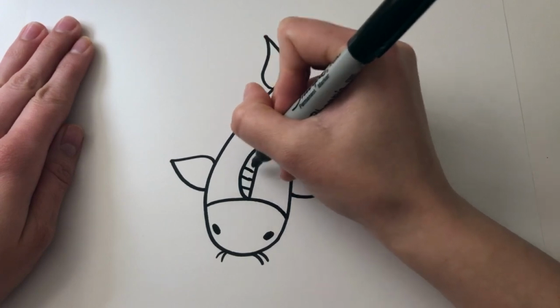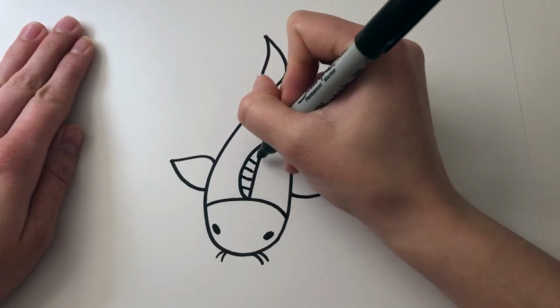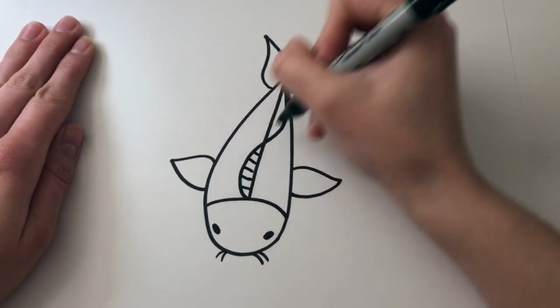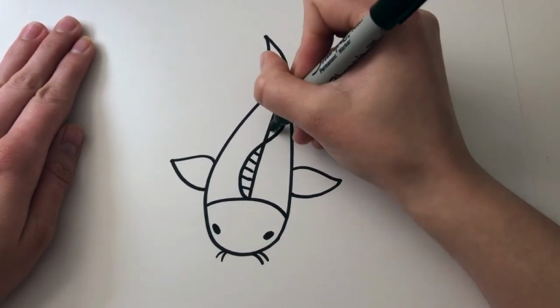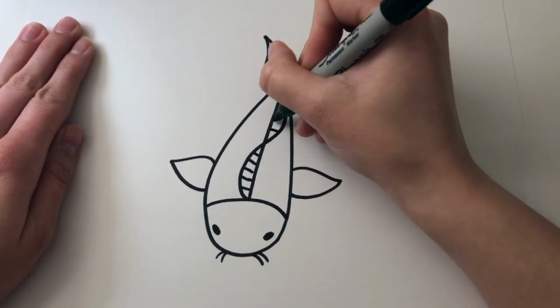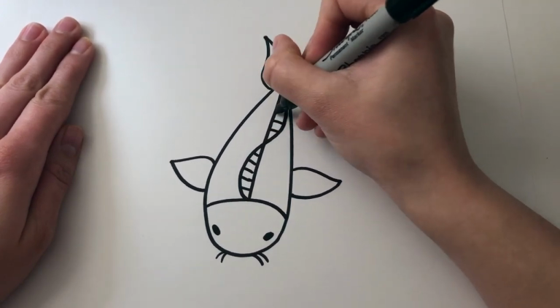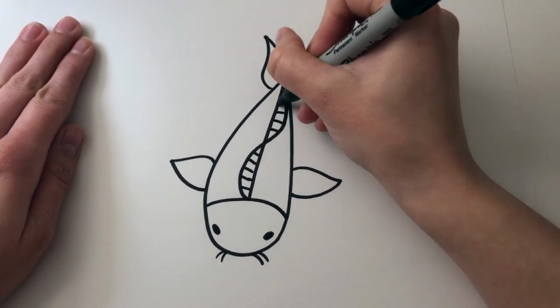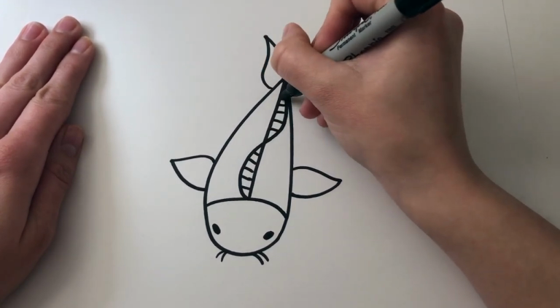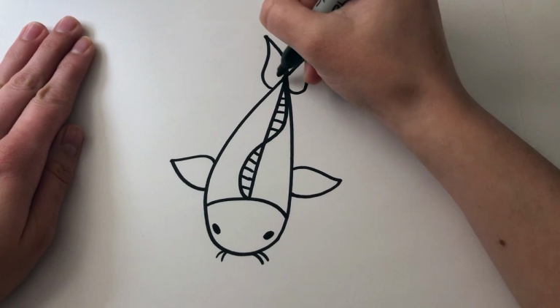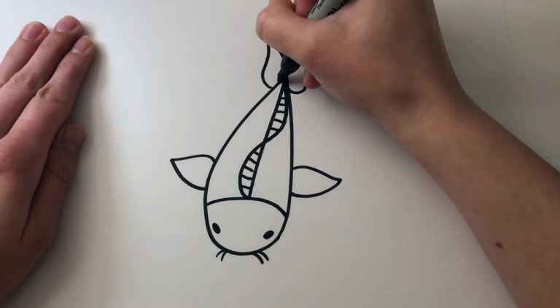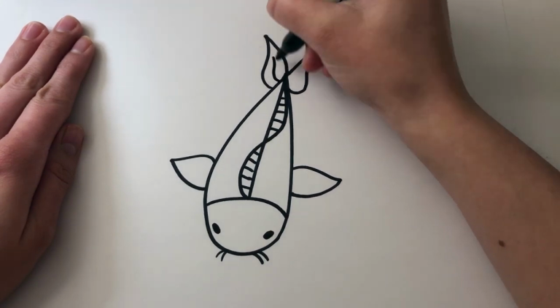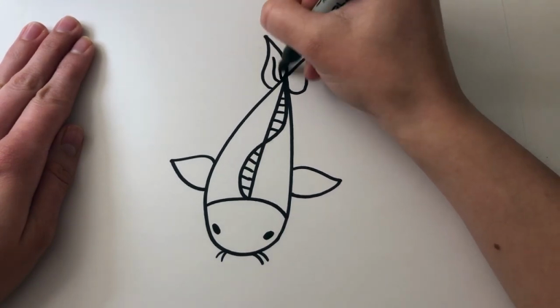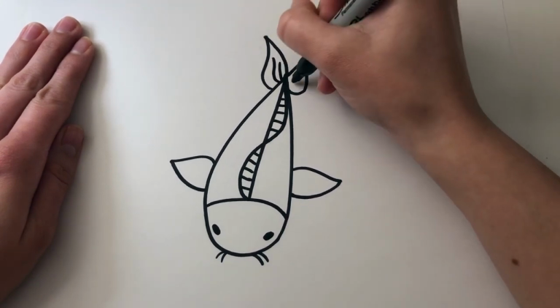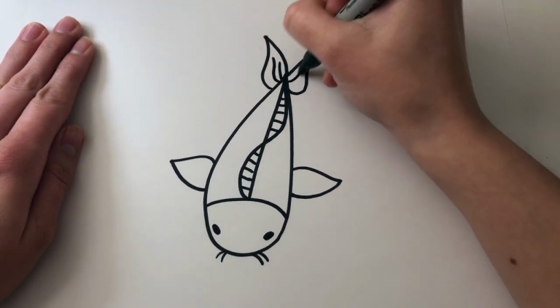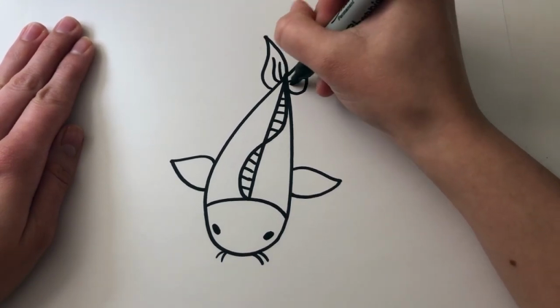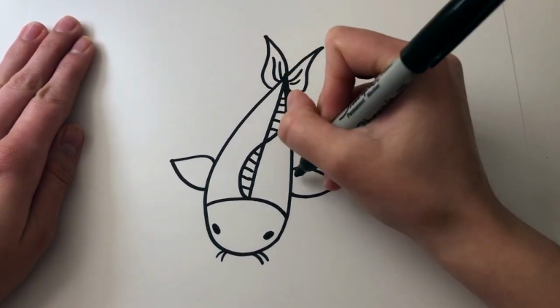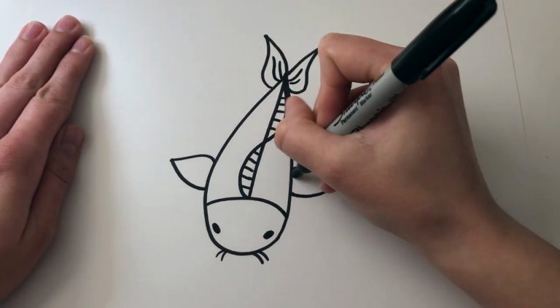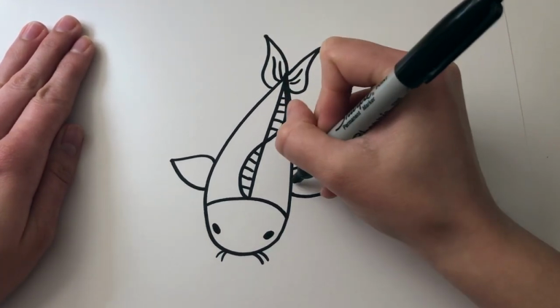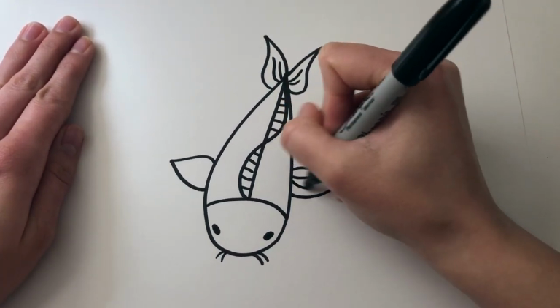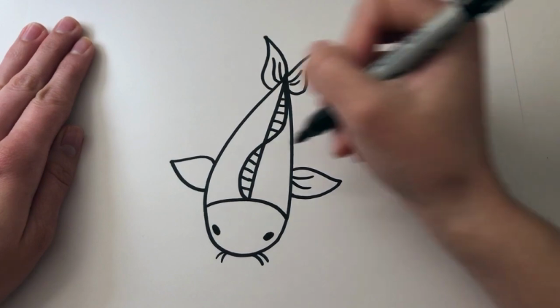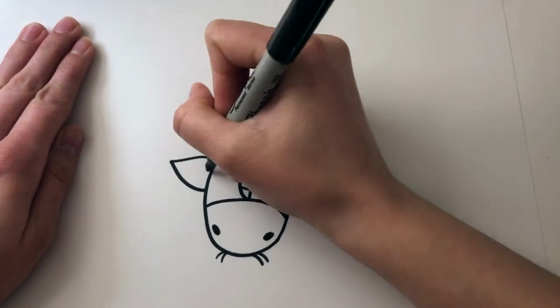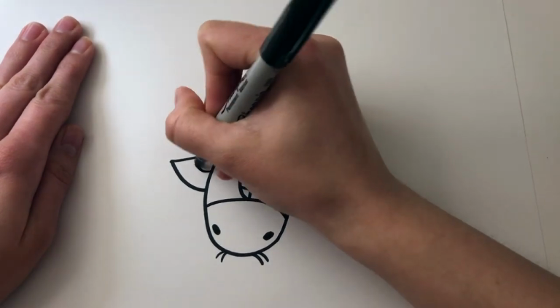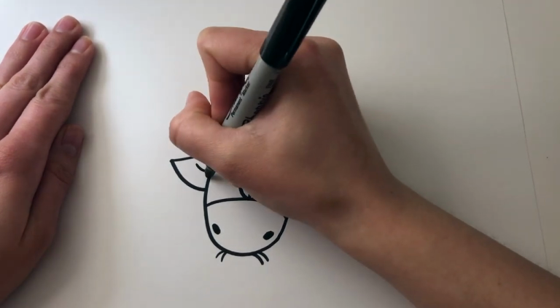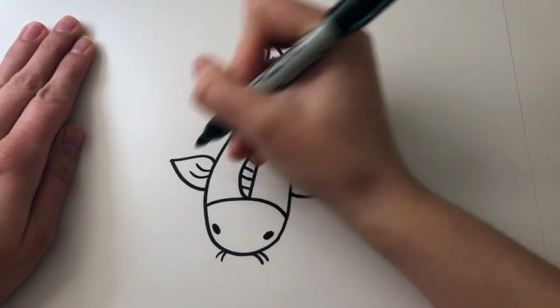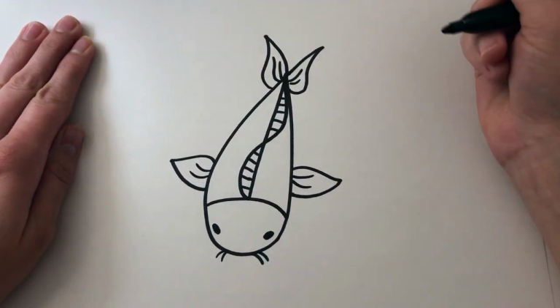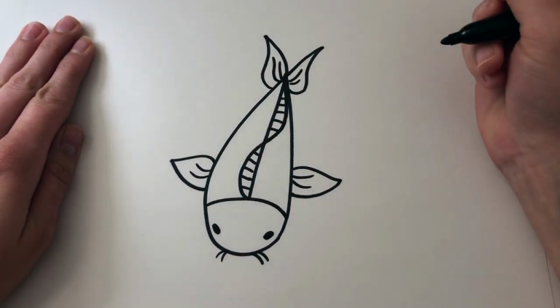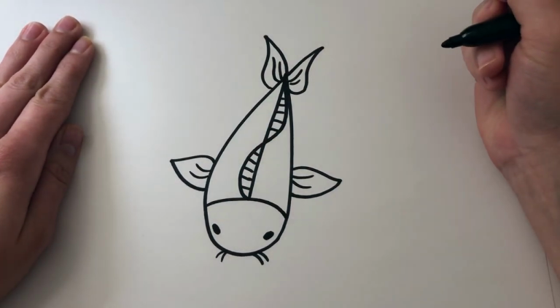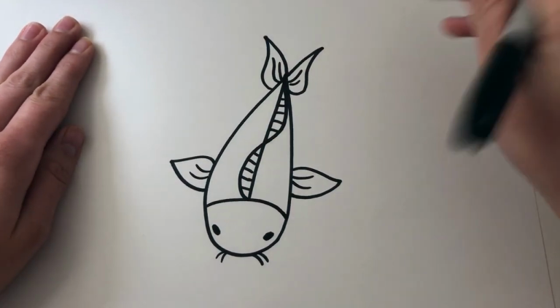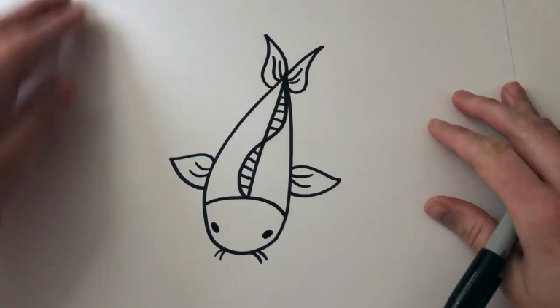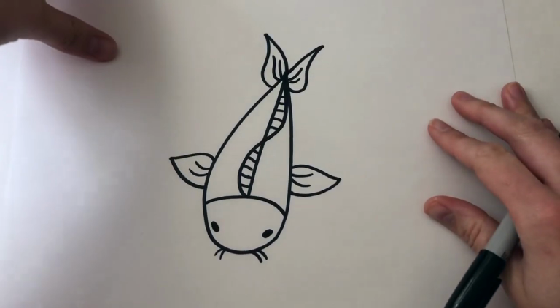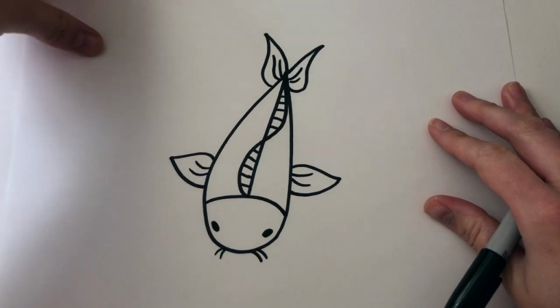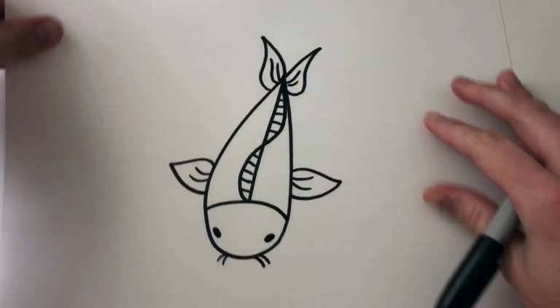Next I'm going to add a few lines for texture, then create a couple more fish to go in my pond. You can get creative with the patterns on your fish — you could draw scales, or you could do what I'm doing and add in a few lines. It's completely up to you.